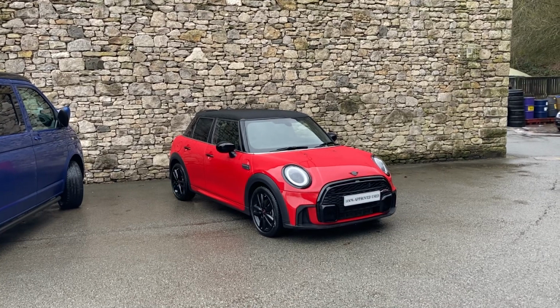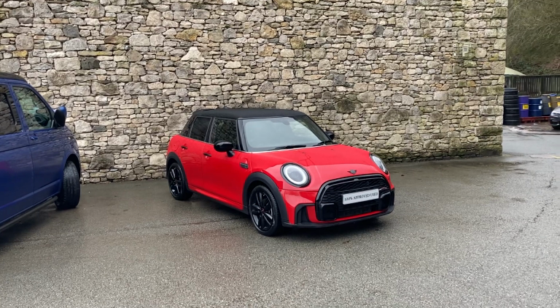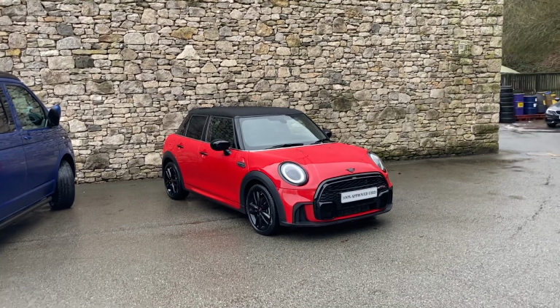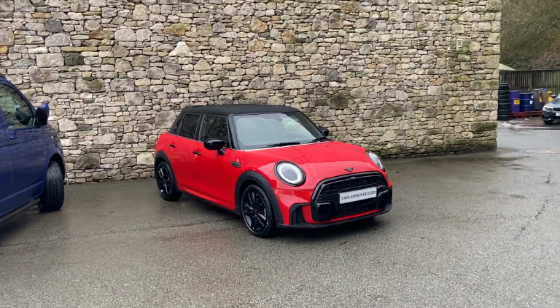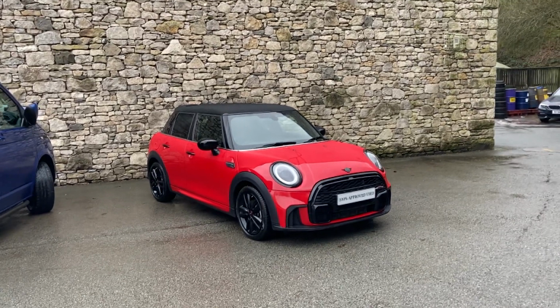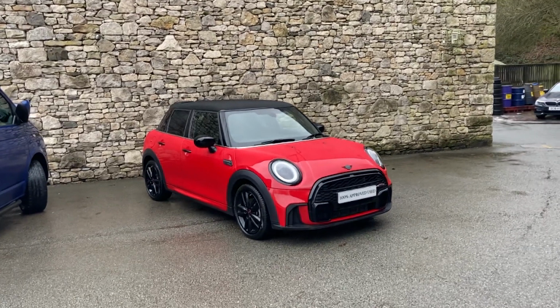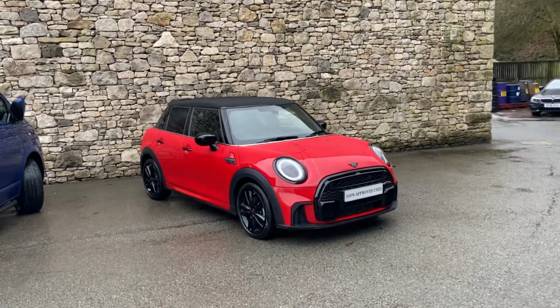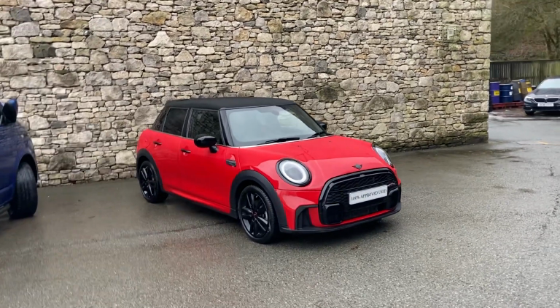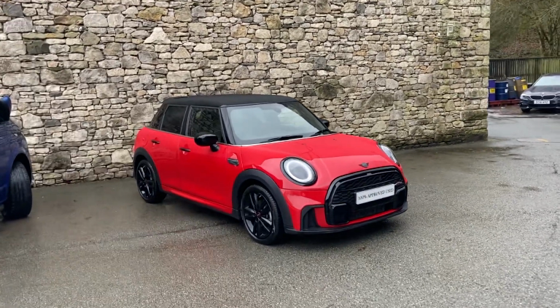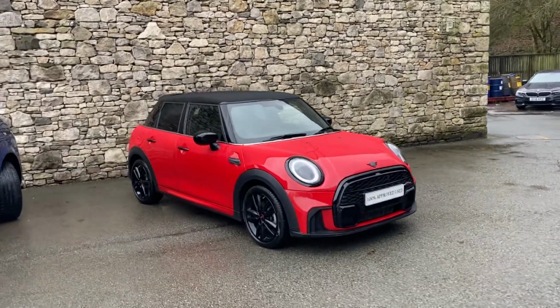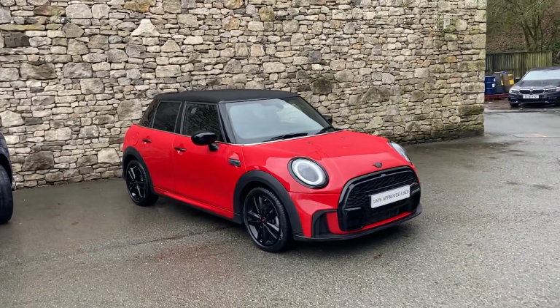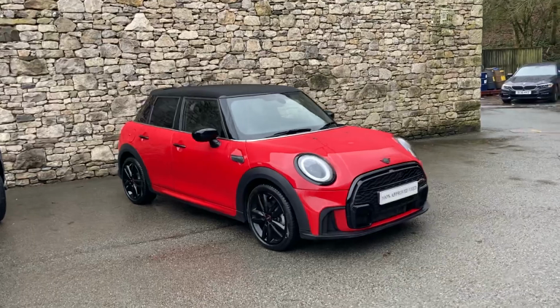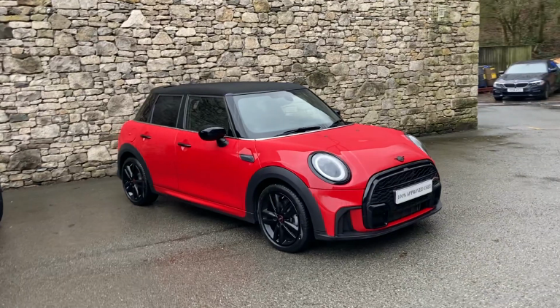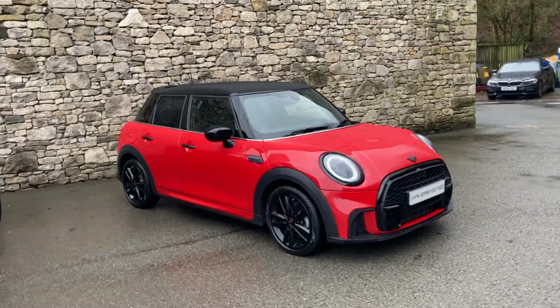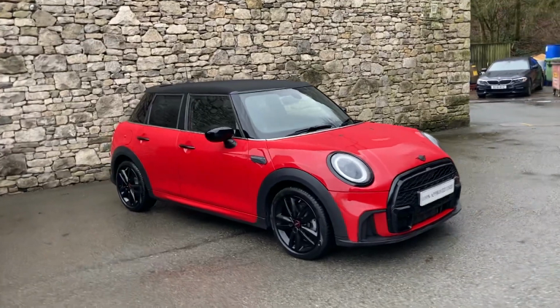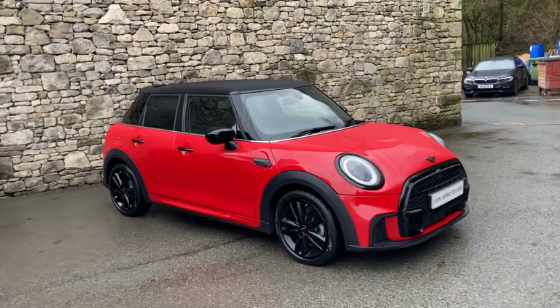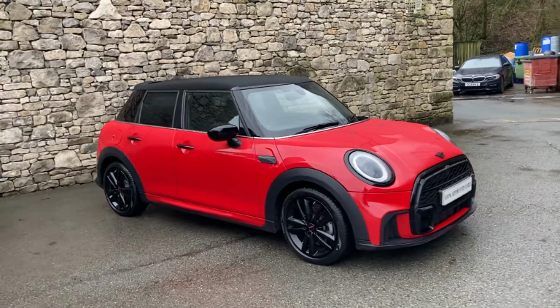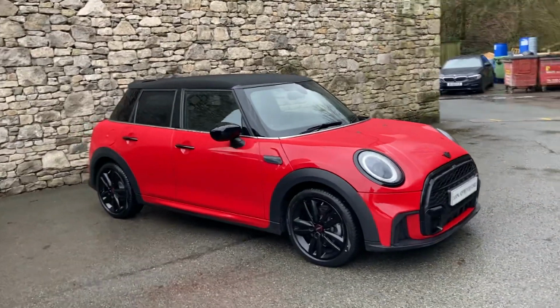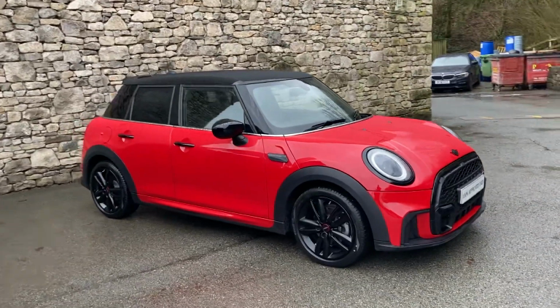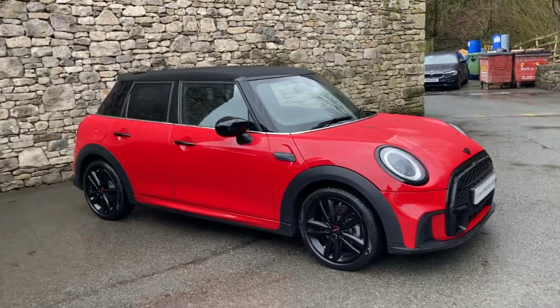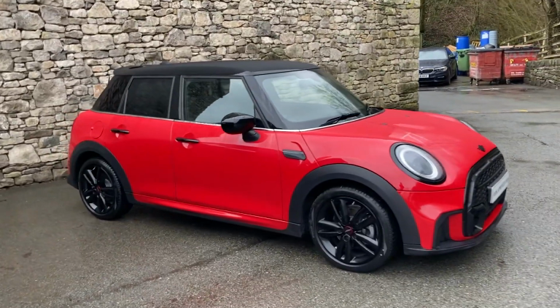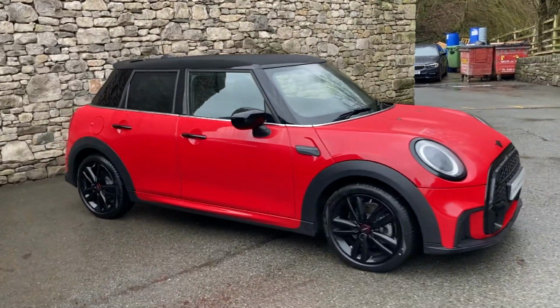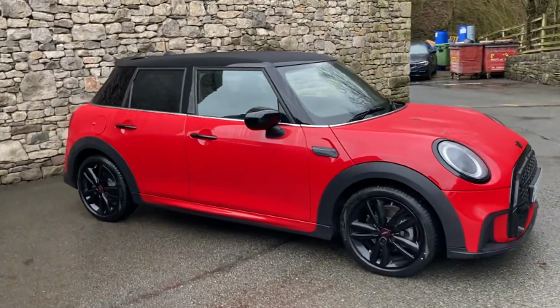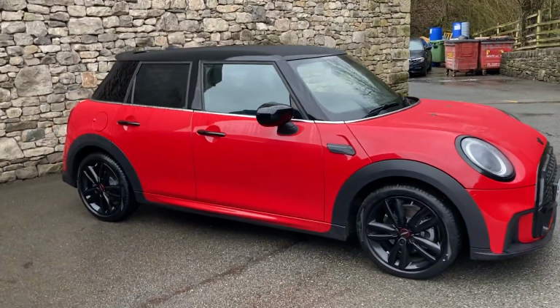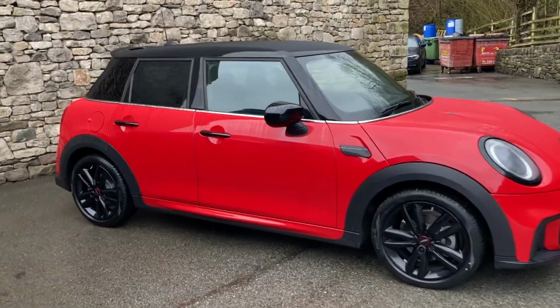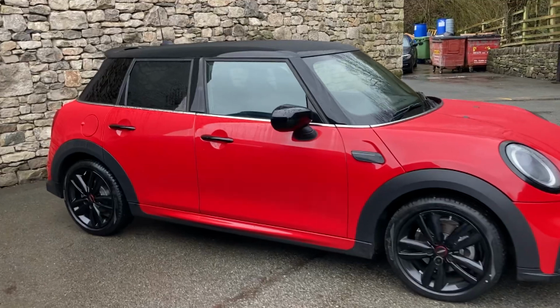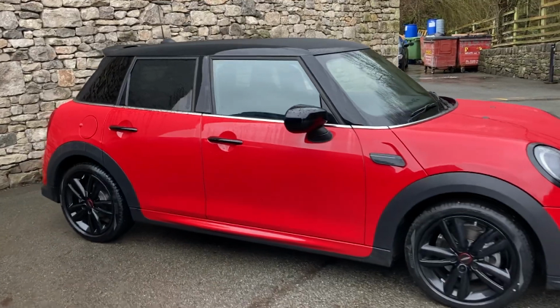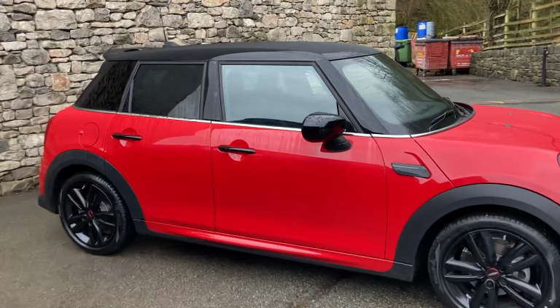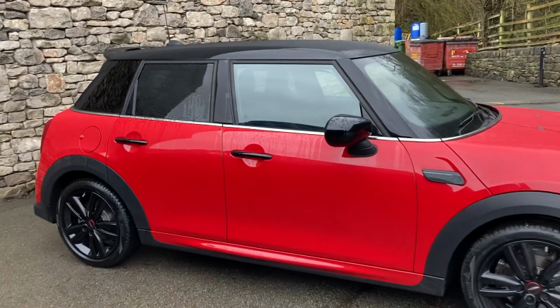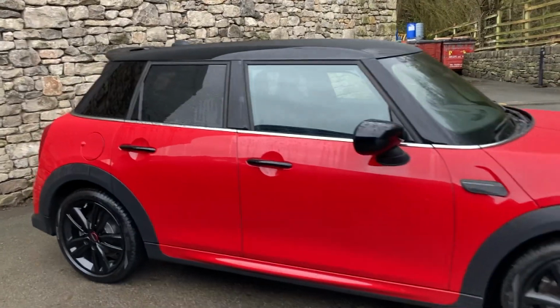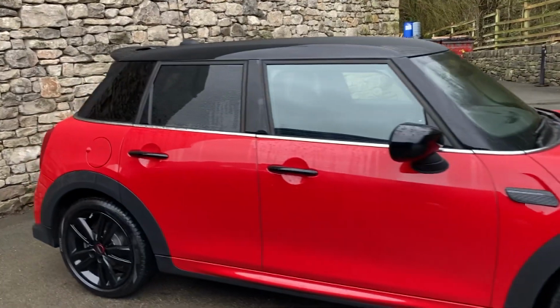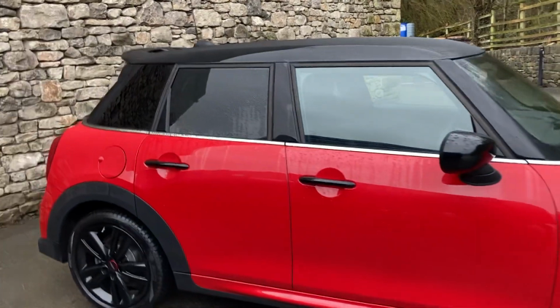Hello and a warm welcome to Lloyd Mini South Lakes. Today we've got this fantastic Mini 5-door Cooper Sport. It's the LCI, finished in Chilli Red, and inside we've got the John Cooper Works Sport seats.